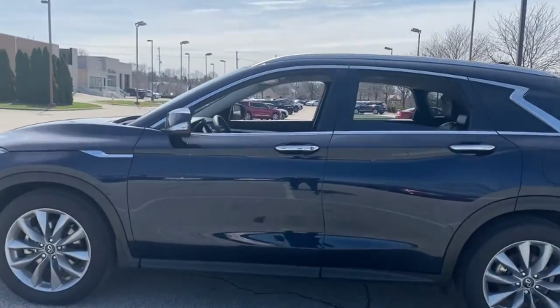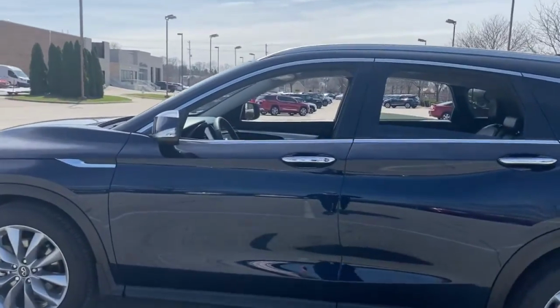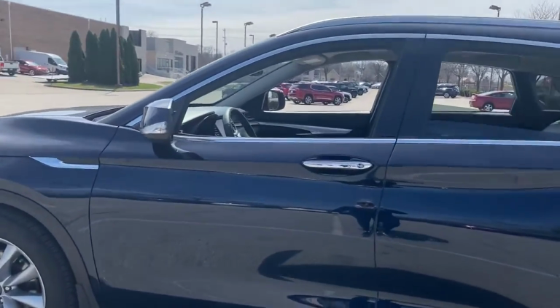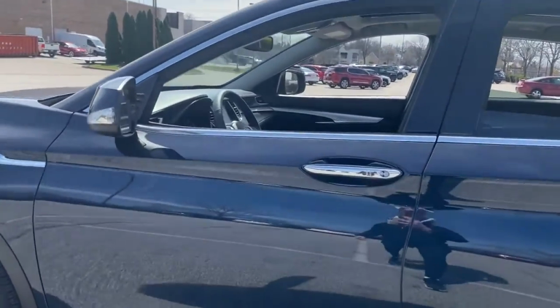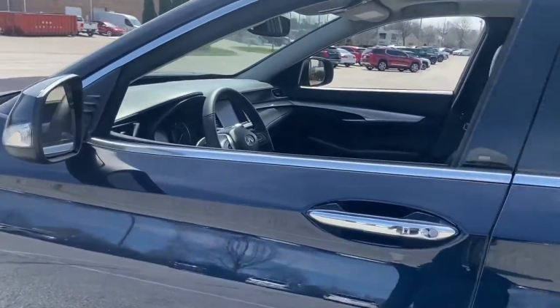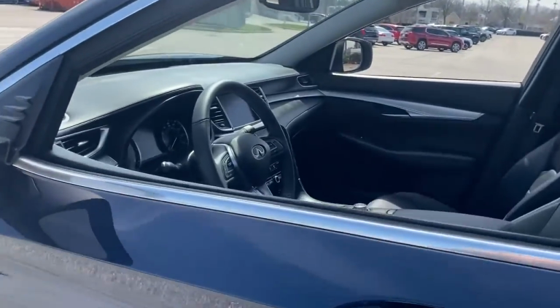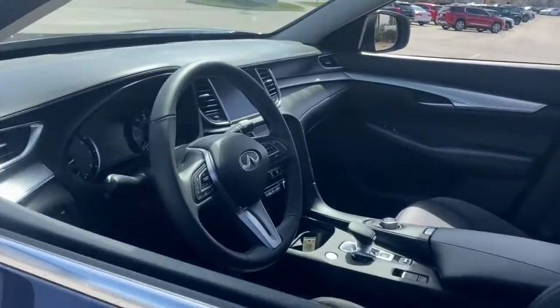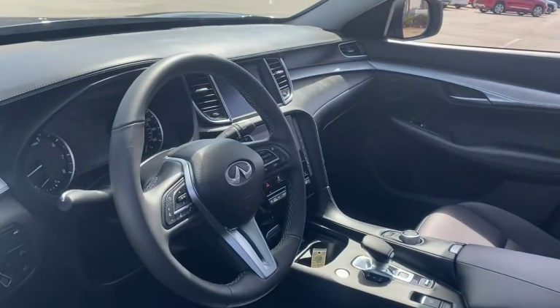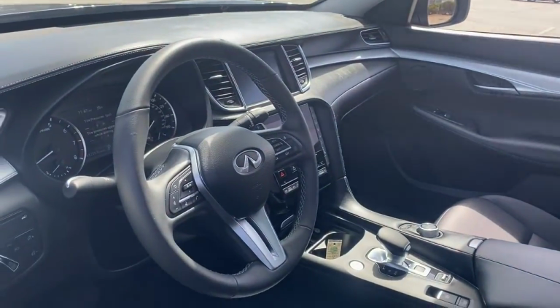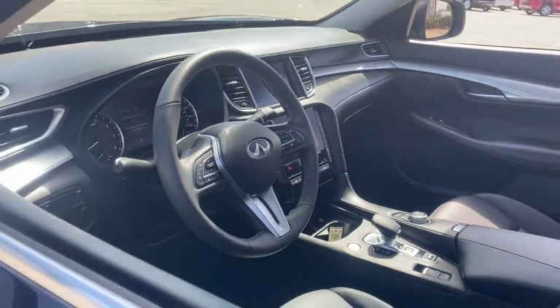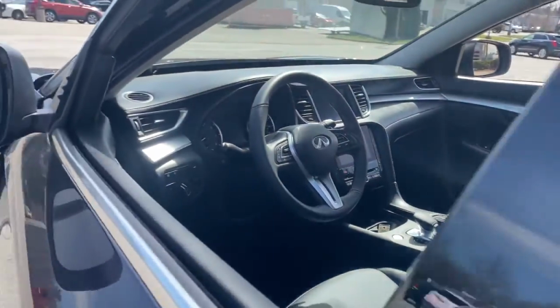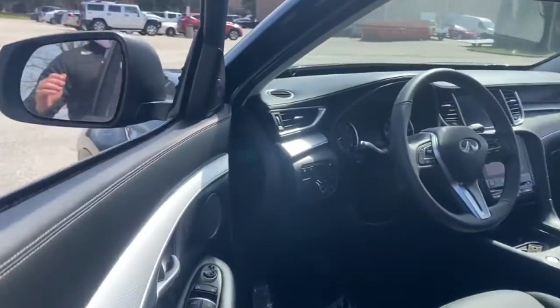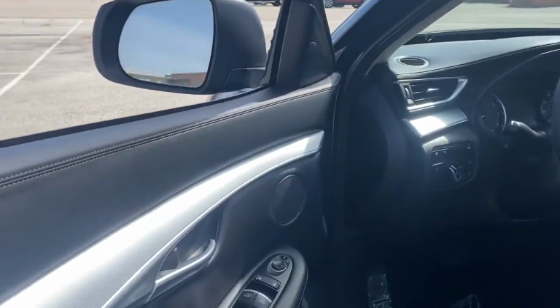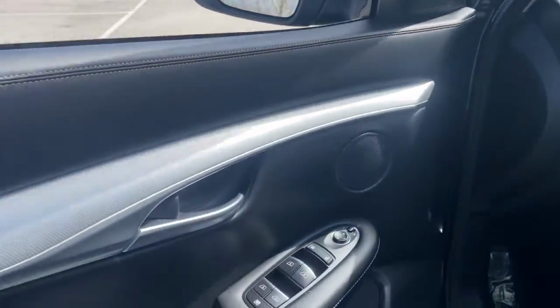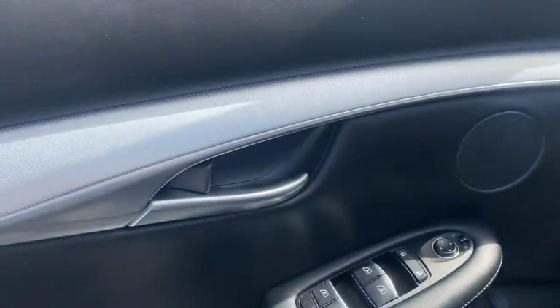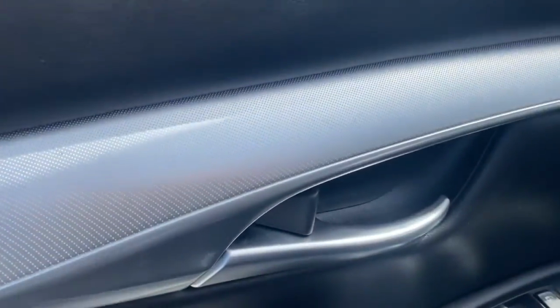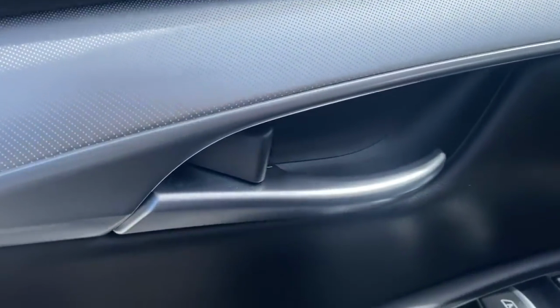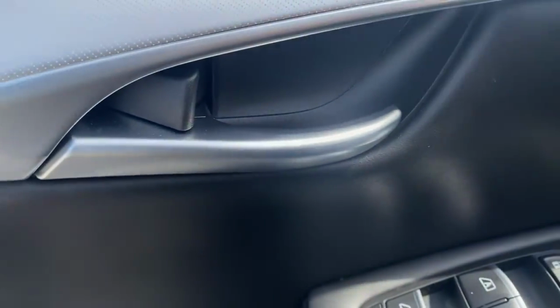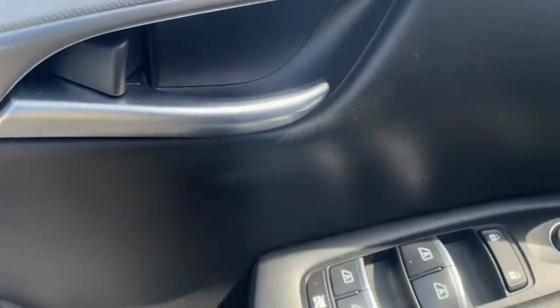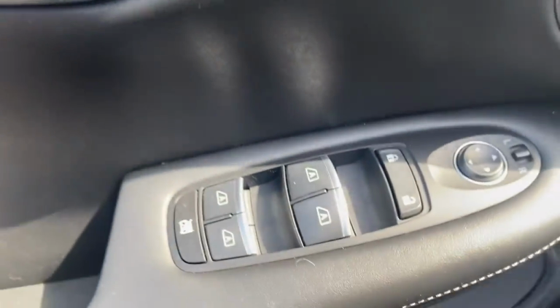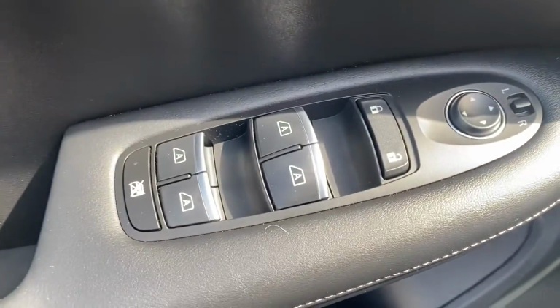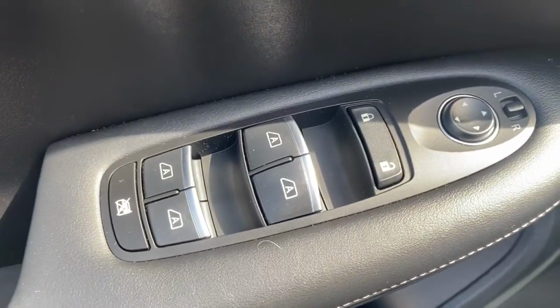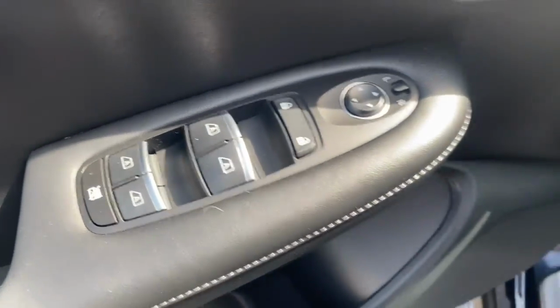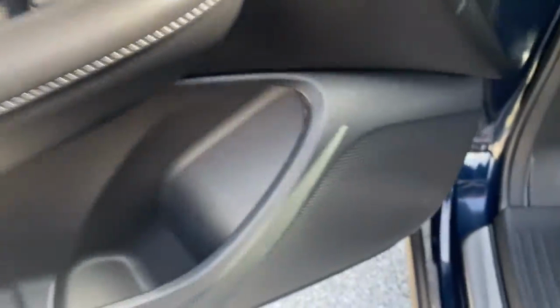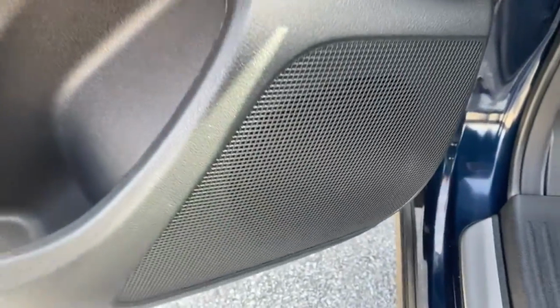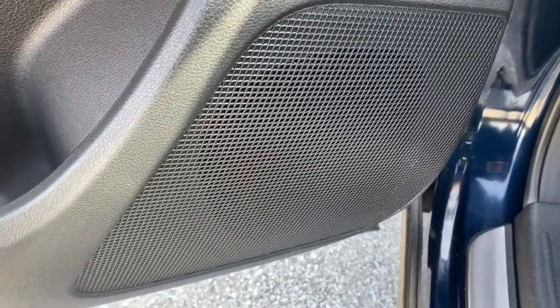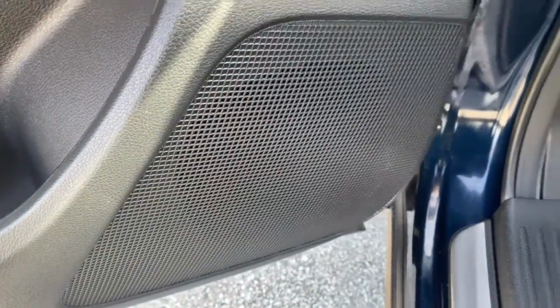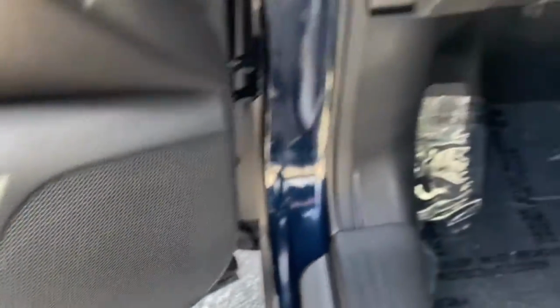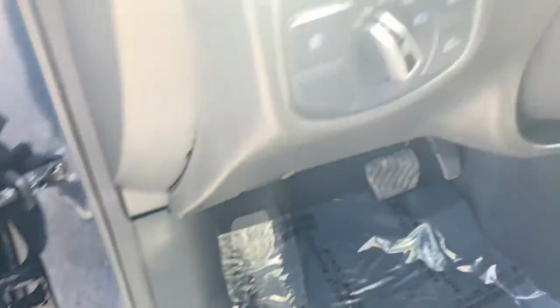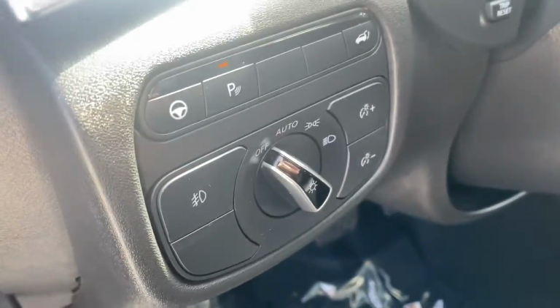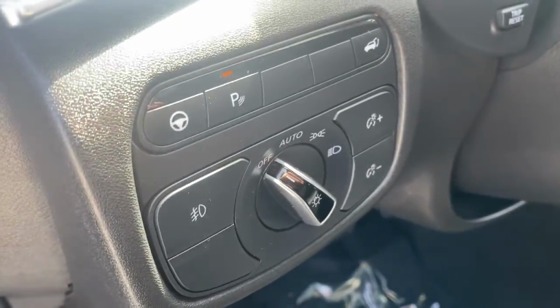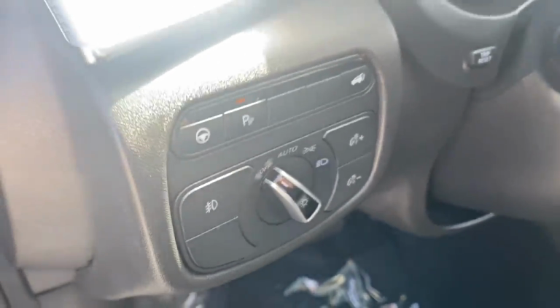Here's a spacious and luxurious QX50. This premium SUV wows and delights with a serenely quiet, exquisitely appointed cabin, driver assist safety features, and smooth, powerful performance.